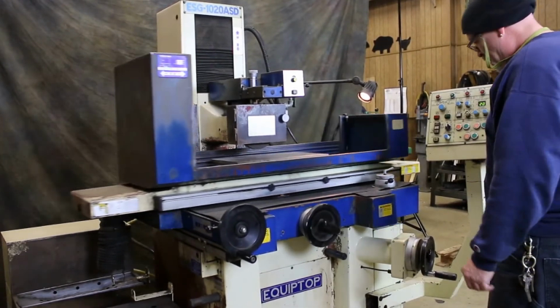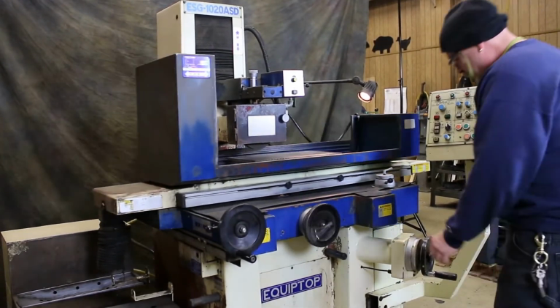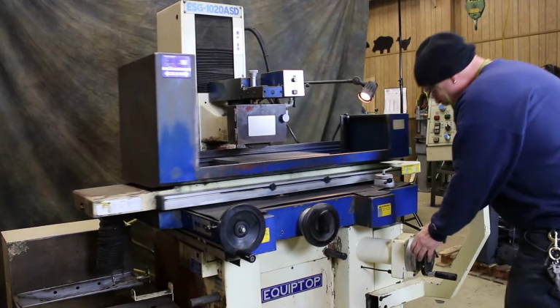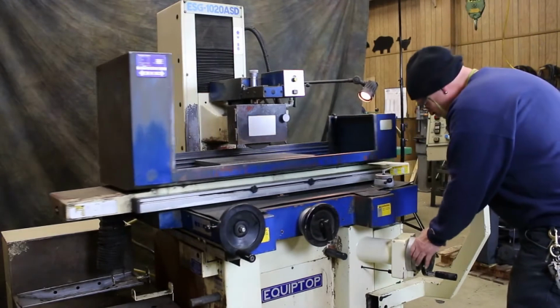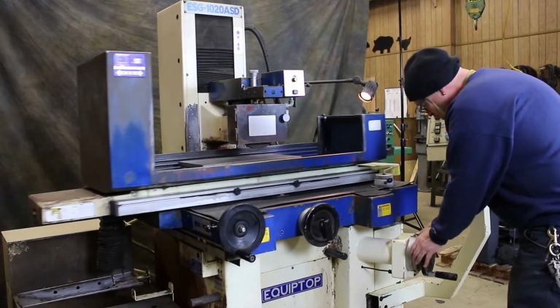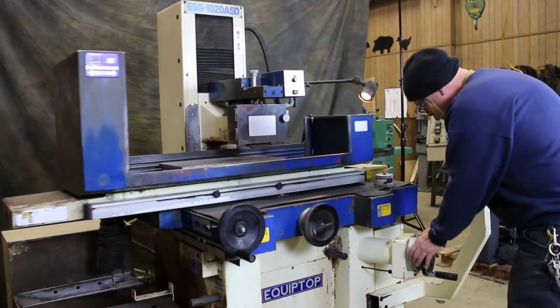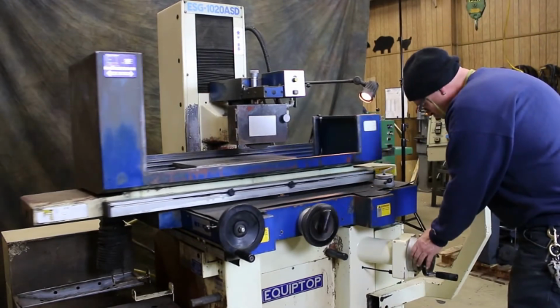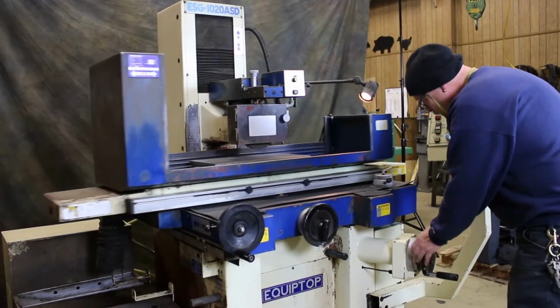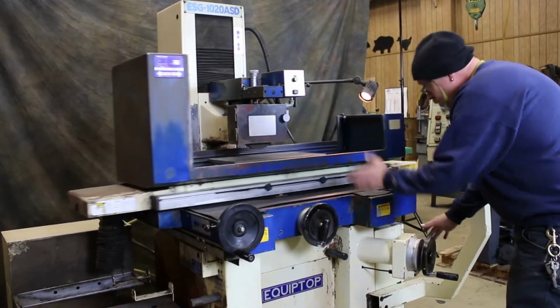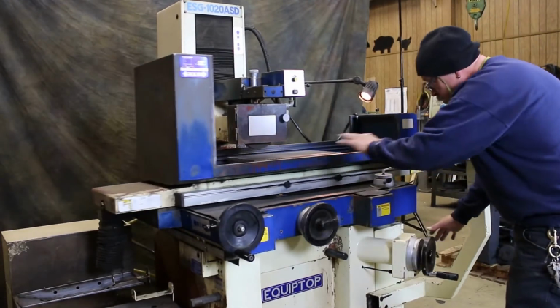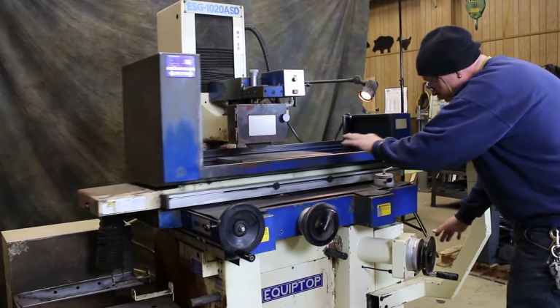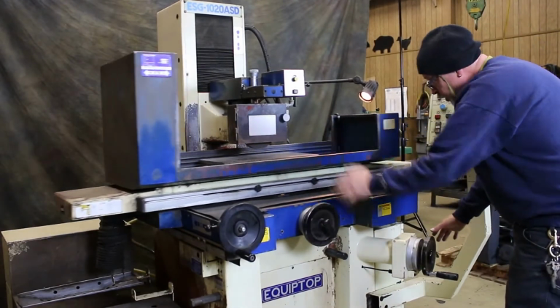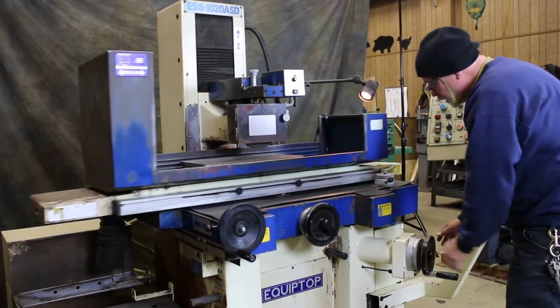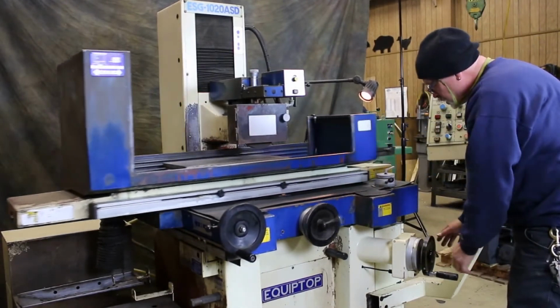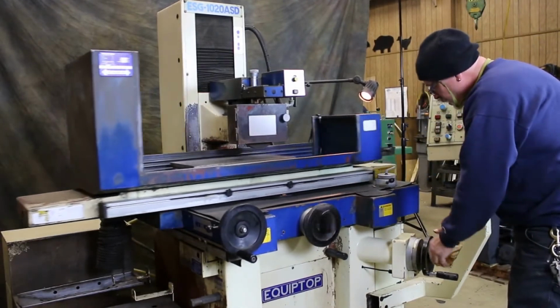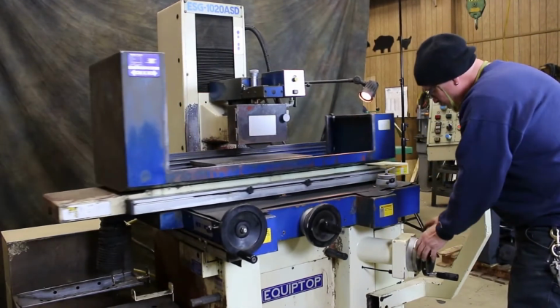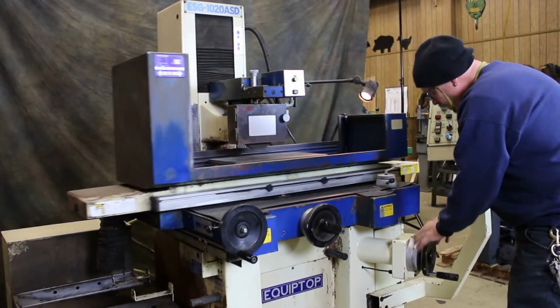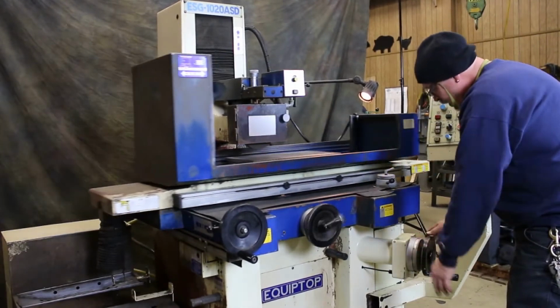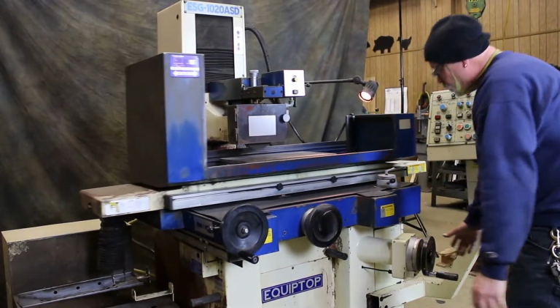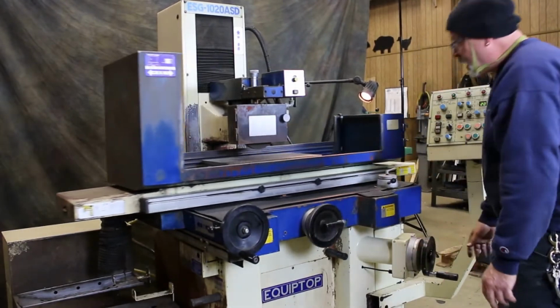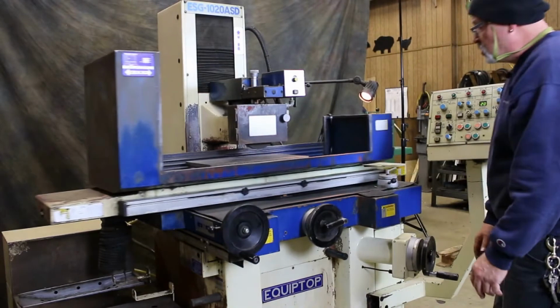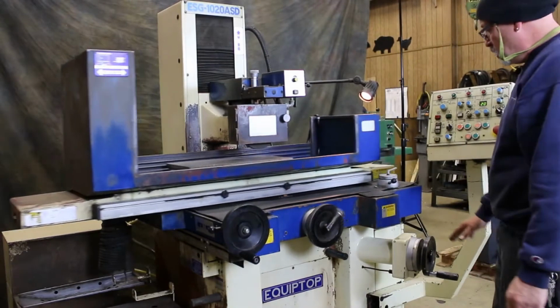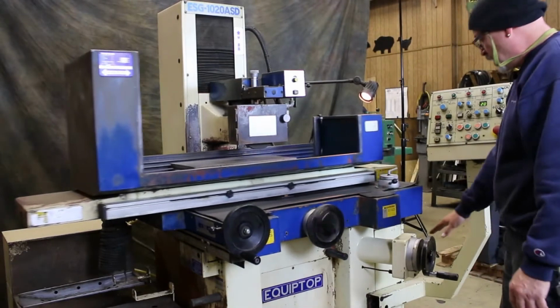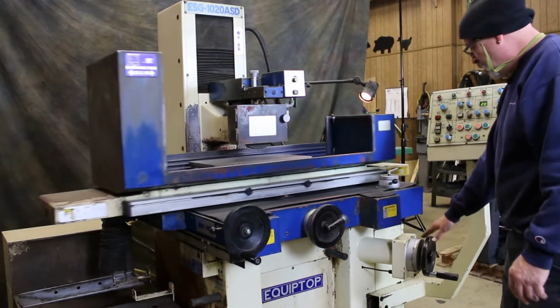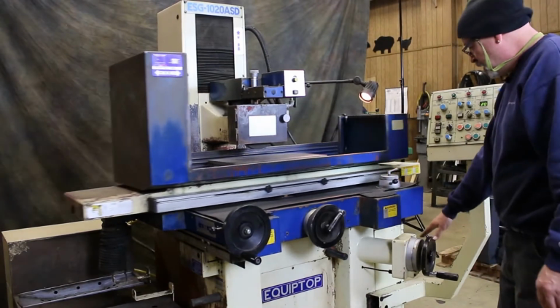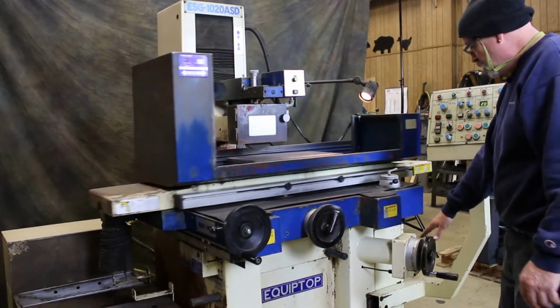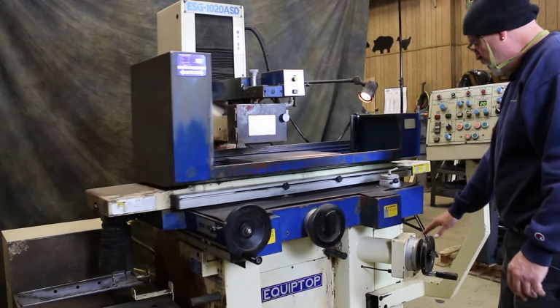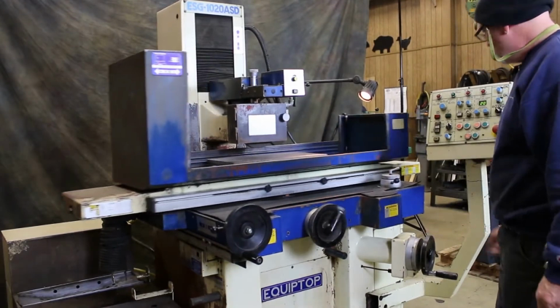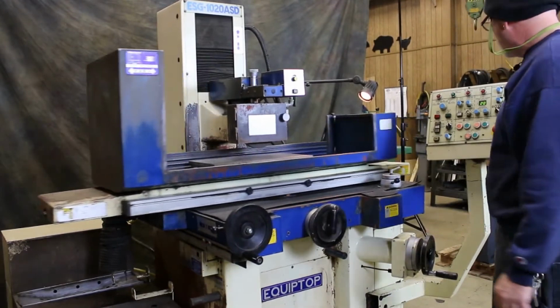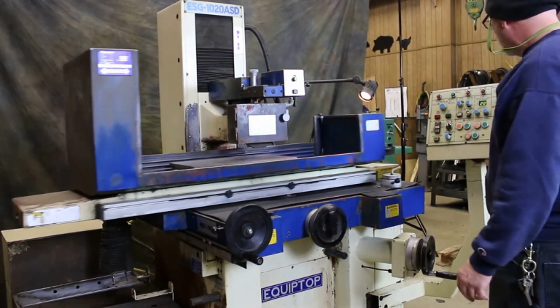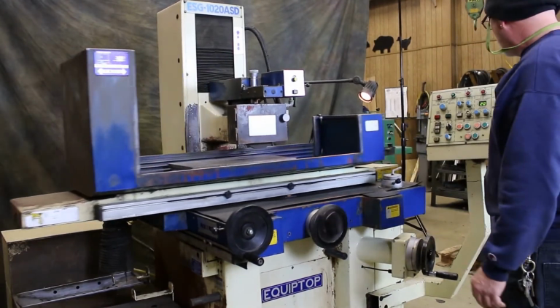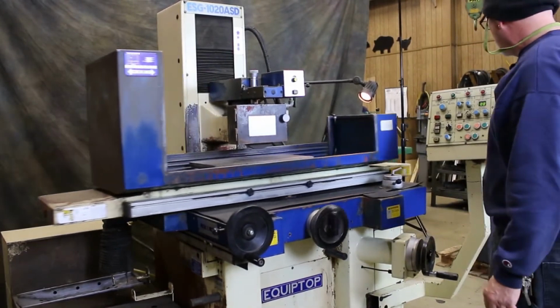This dial is adjustable, so once you touch off your workpiece and you know how many more thousandths you need to take off, then you set it on the dial there.